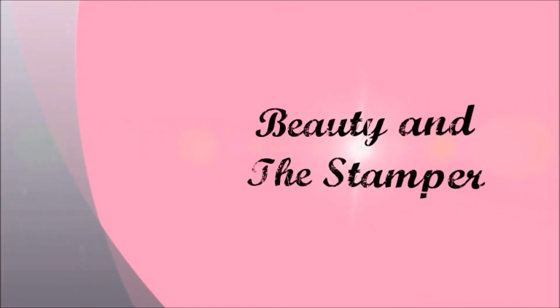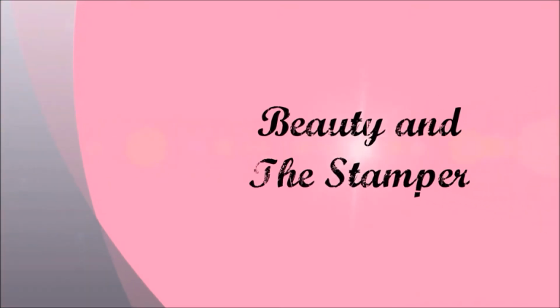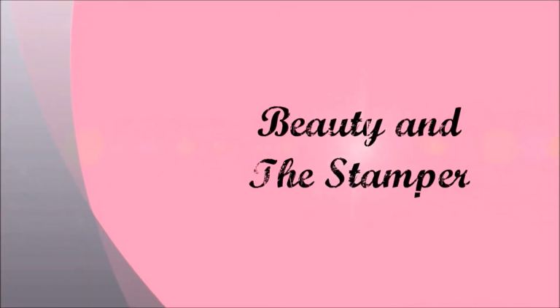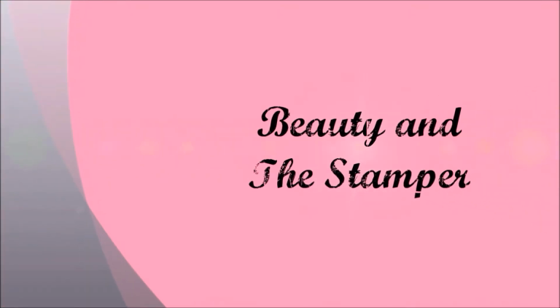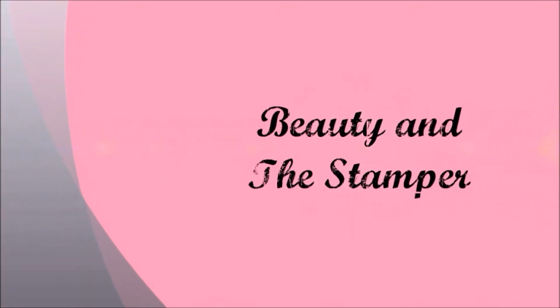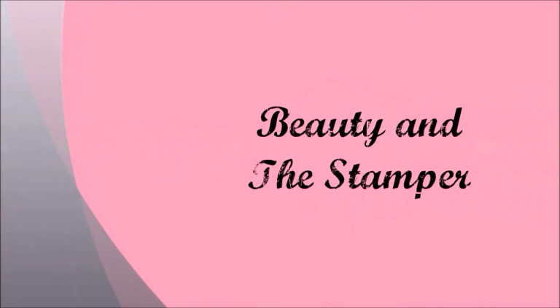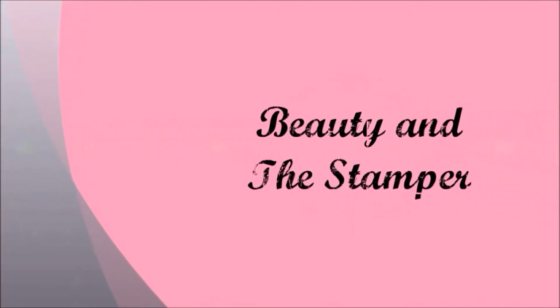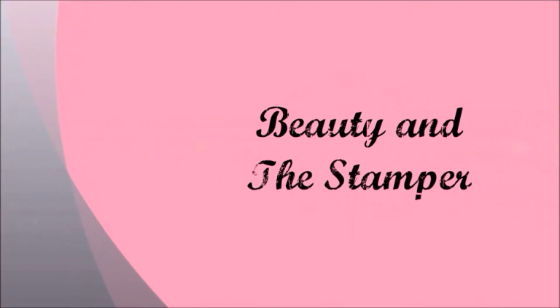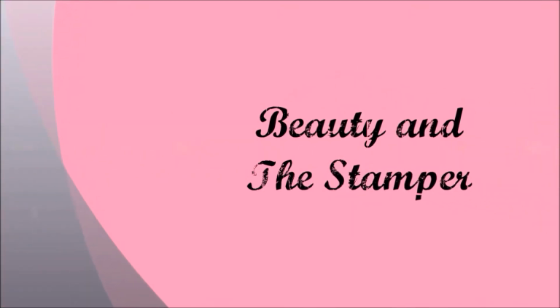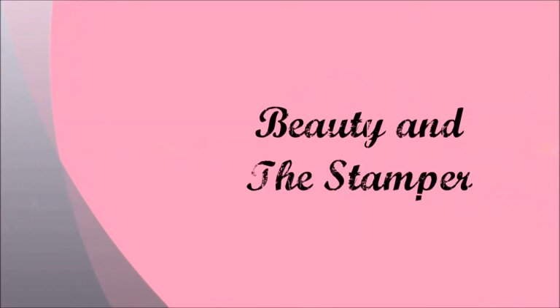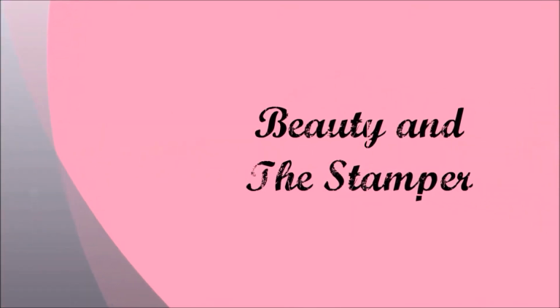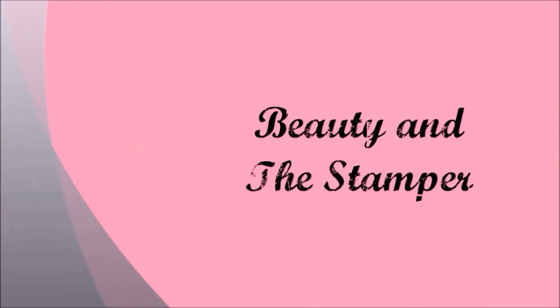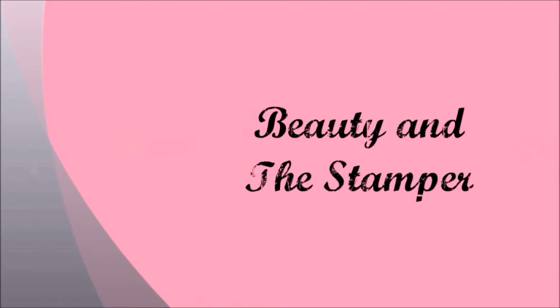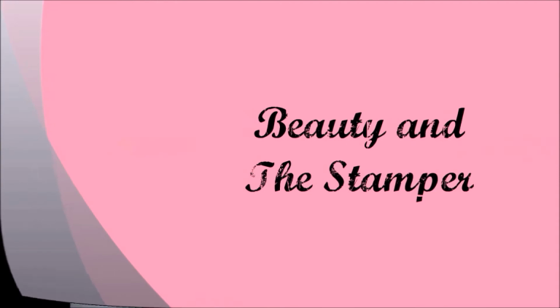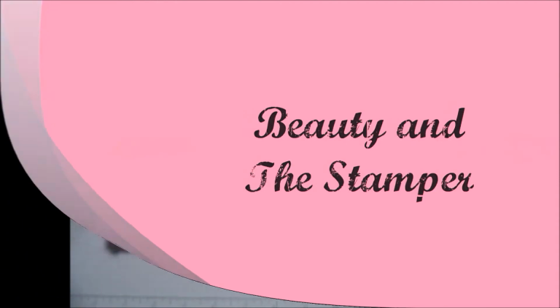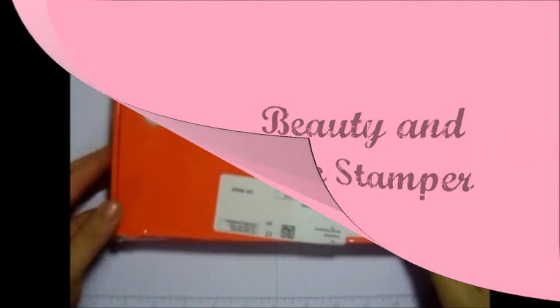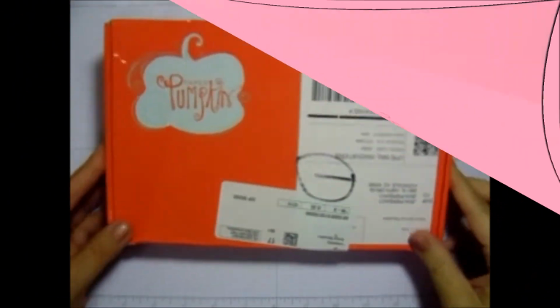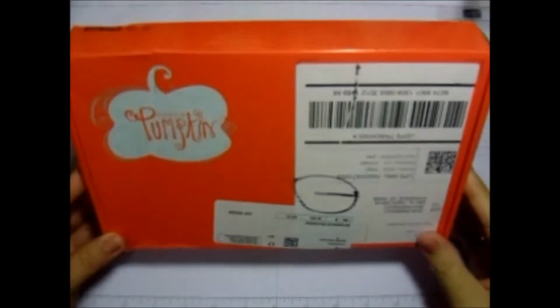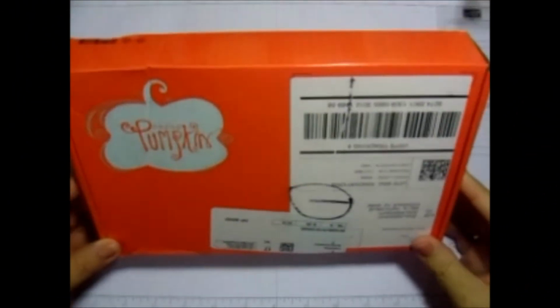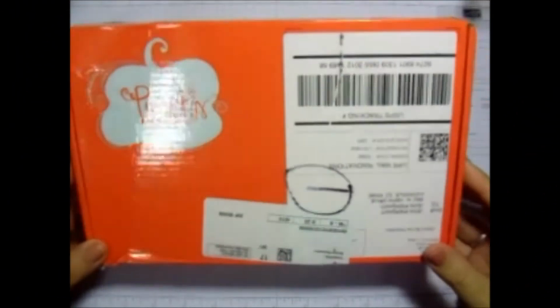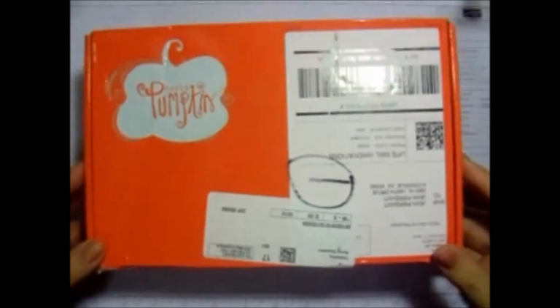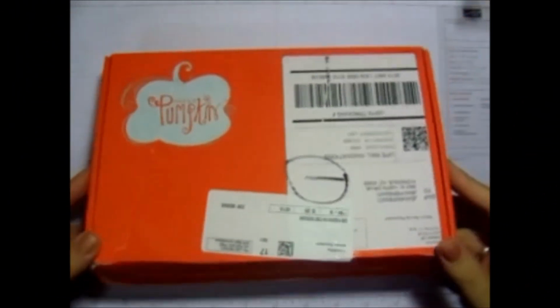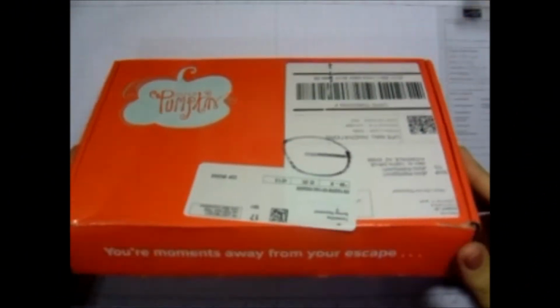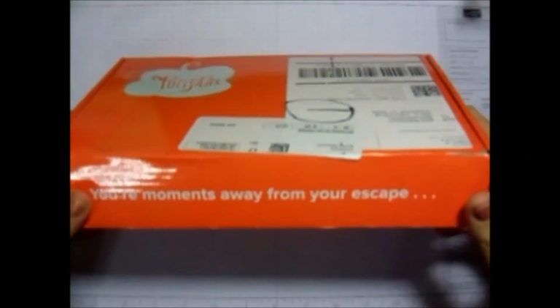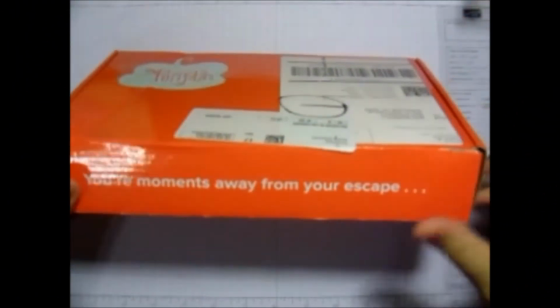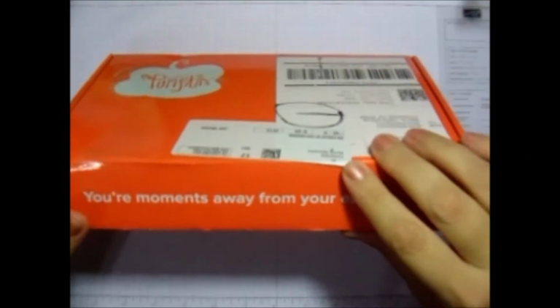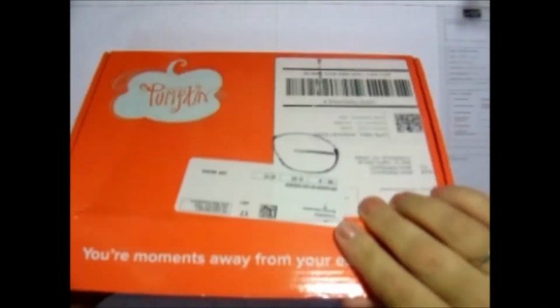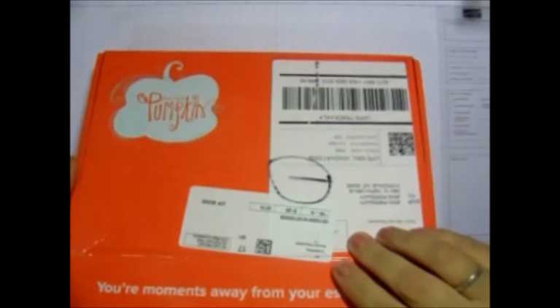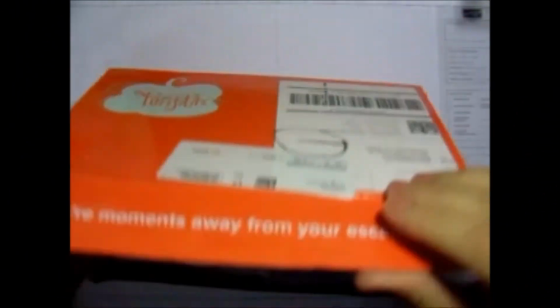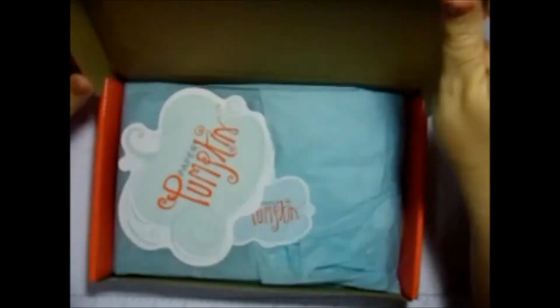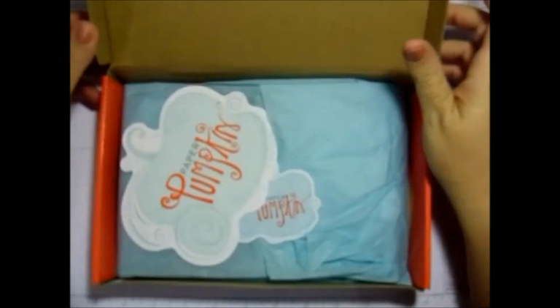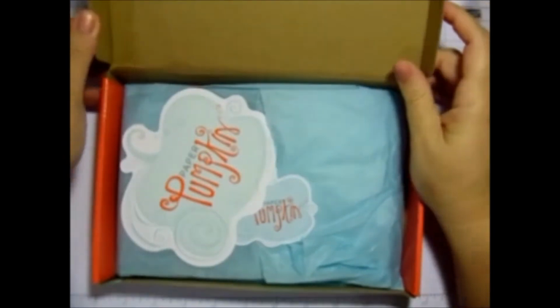beautyinthestamper.blogspot.com. Hi beauties! The September Pink Paper Pumpkin just came in. So let's go ahead and look and see what we've got.